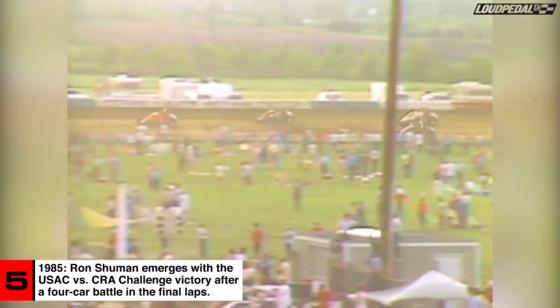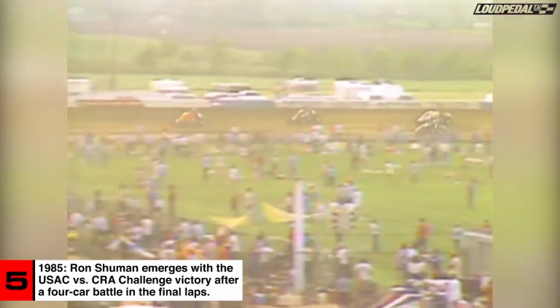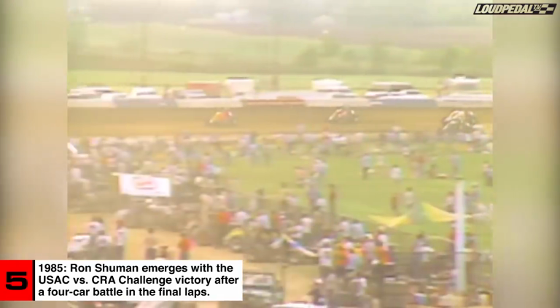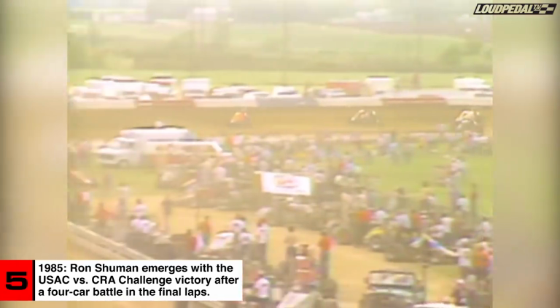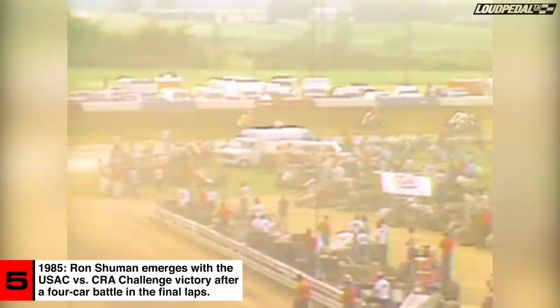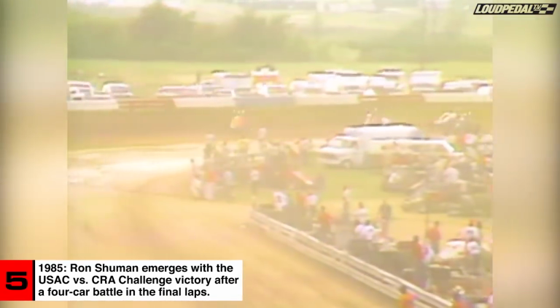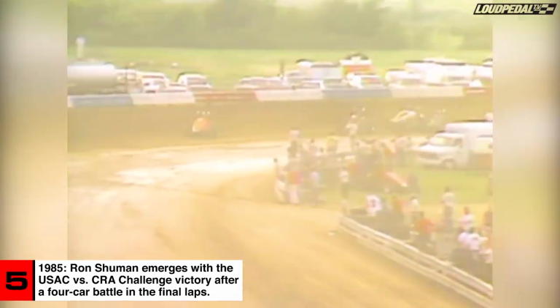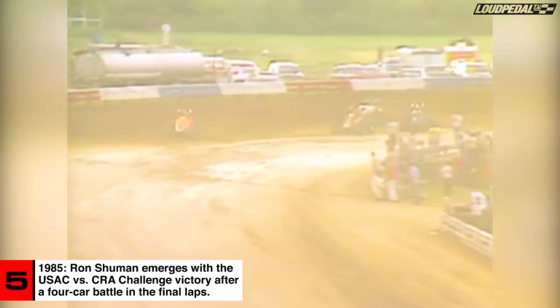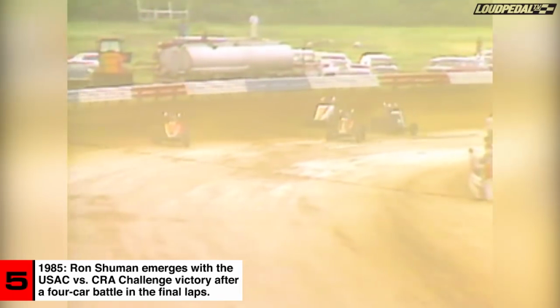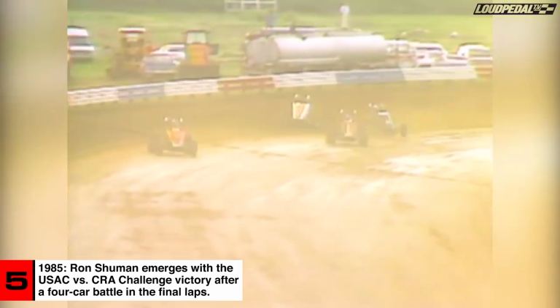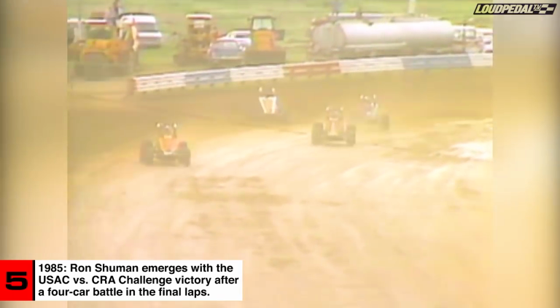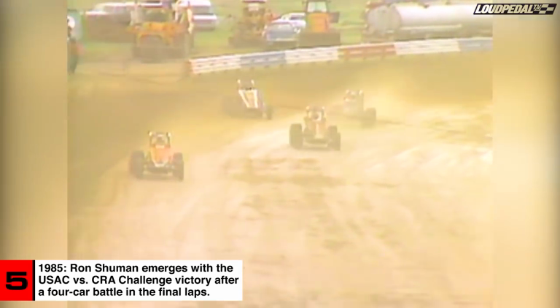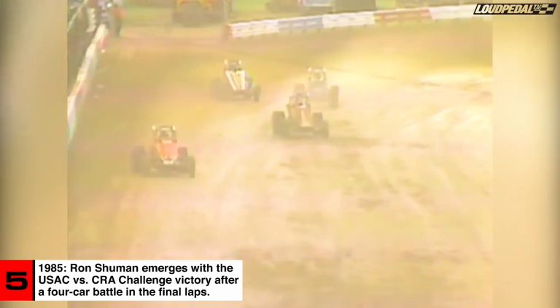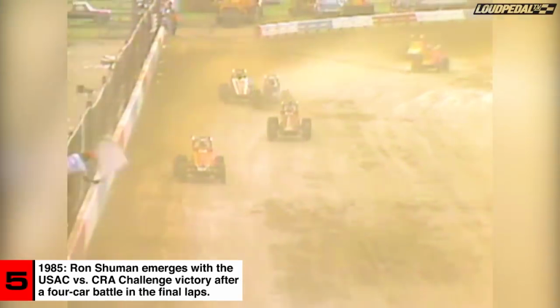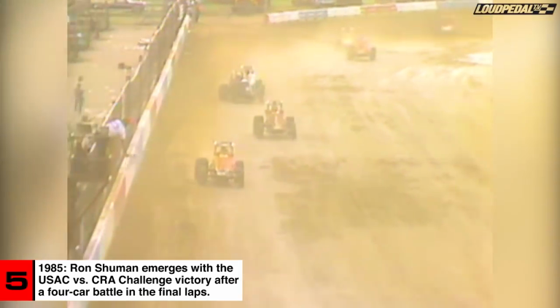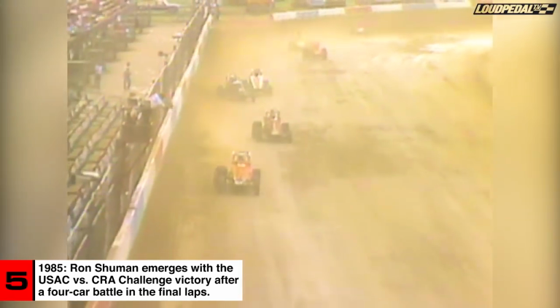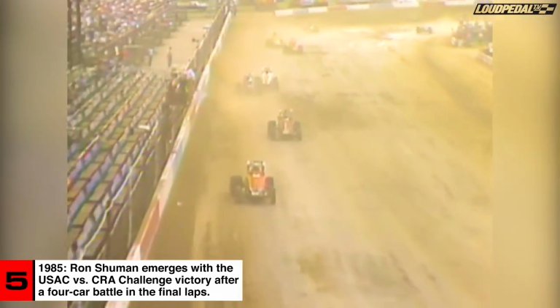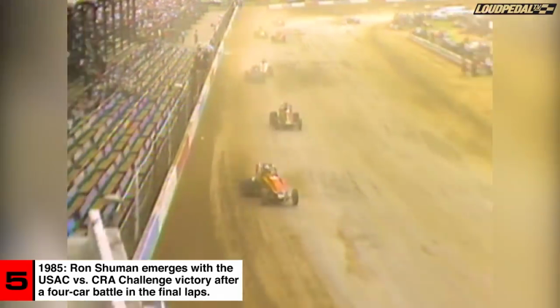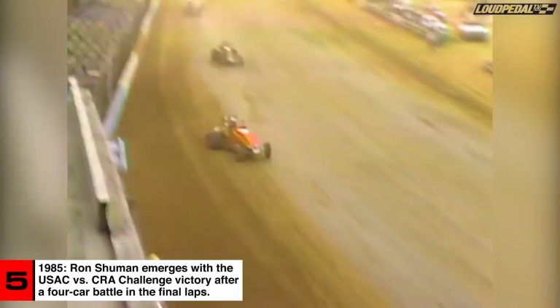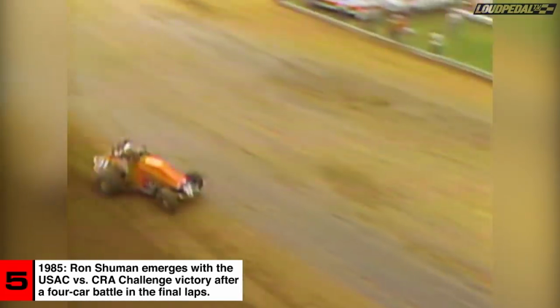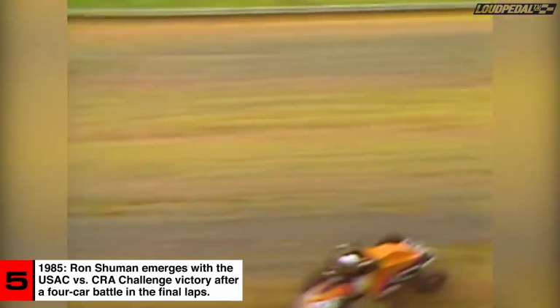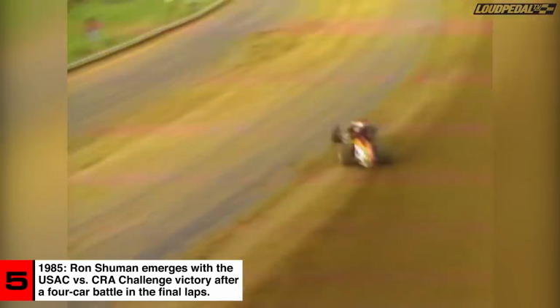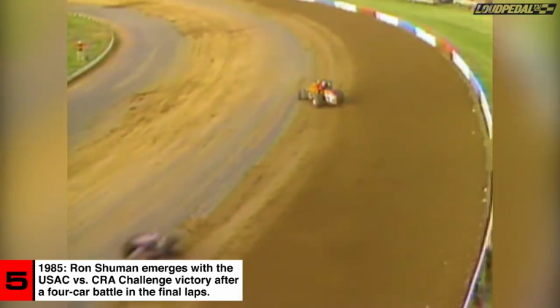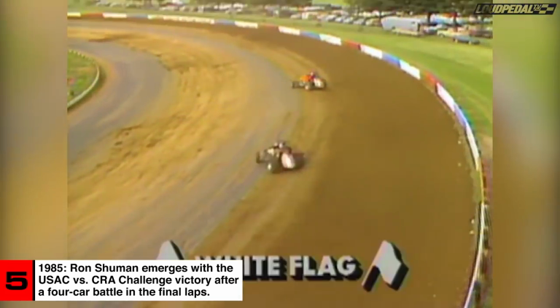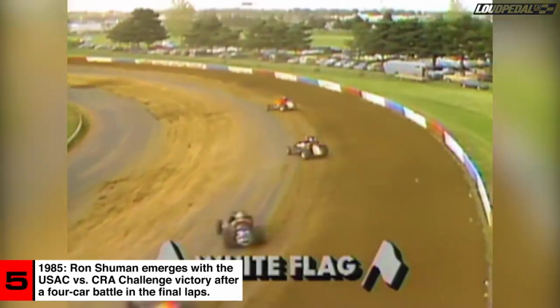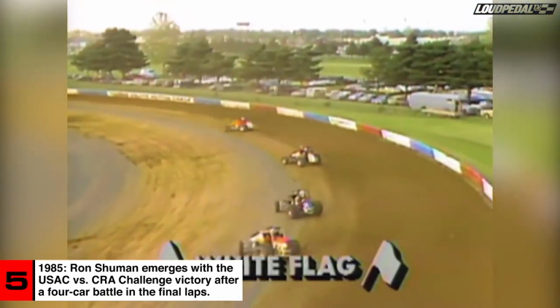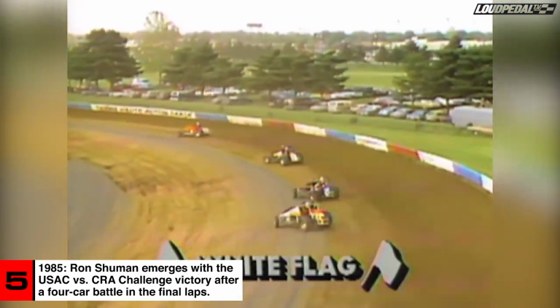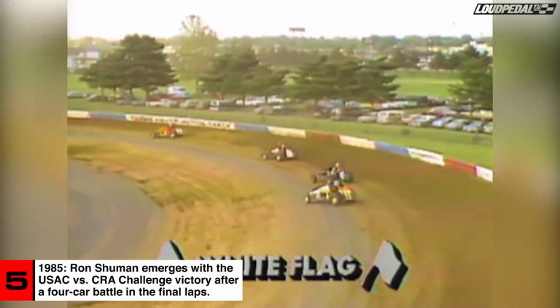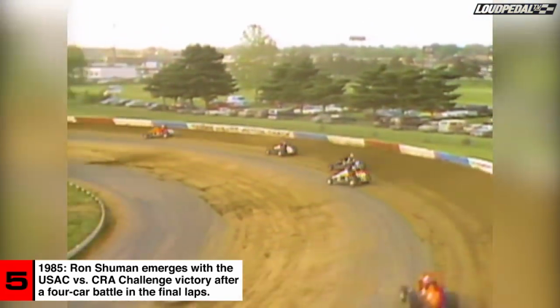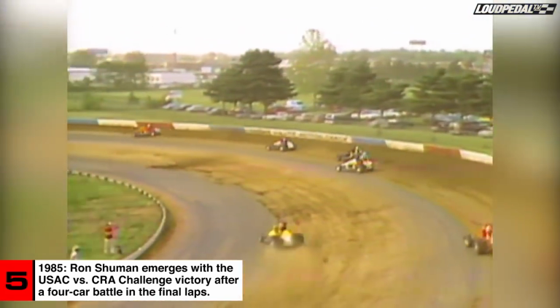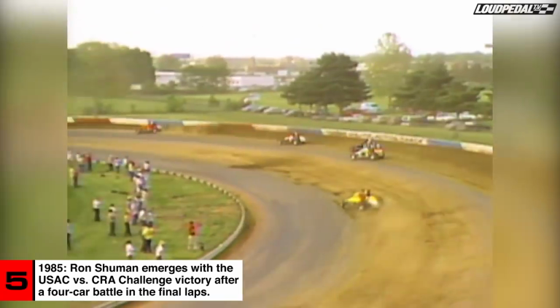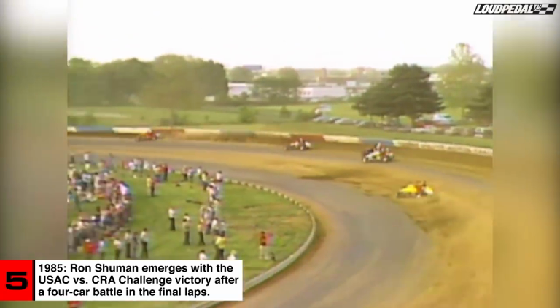Now it looks like Sheldon Kinzer is bidding for third place. He's got that black car in there. He goes into third place, passing Hayward. And we're on the last lap. Exciting racing here at the Holman Classic in Terre Haute.